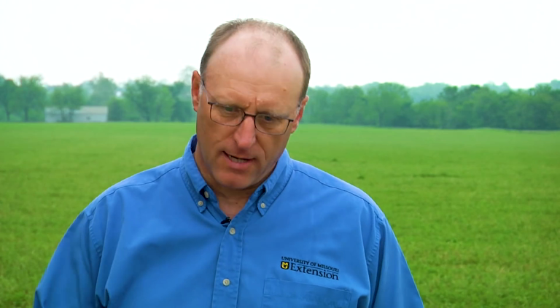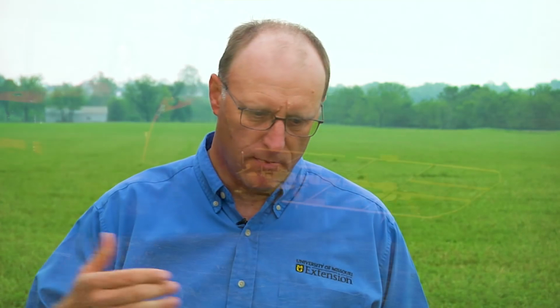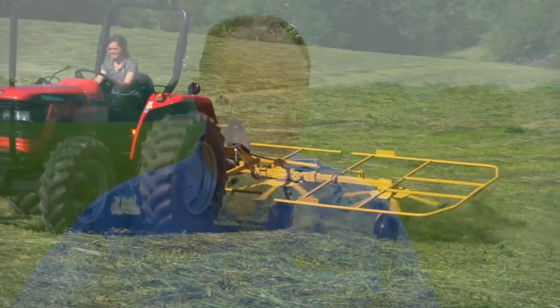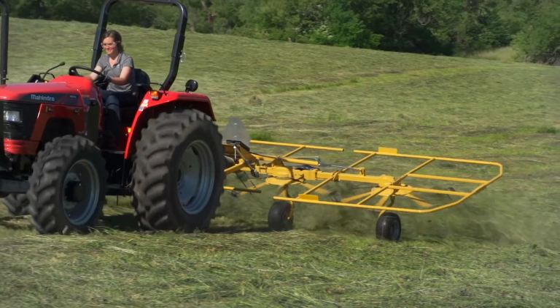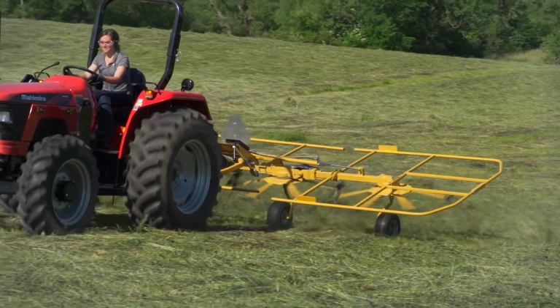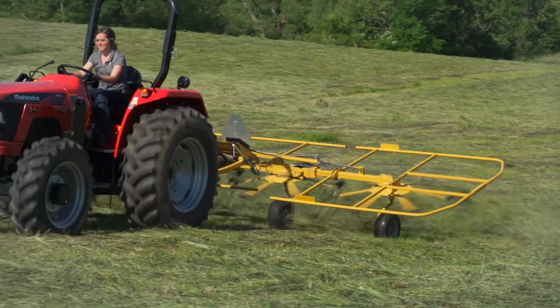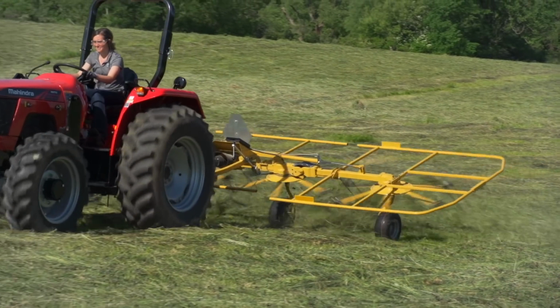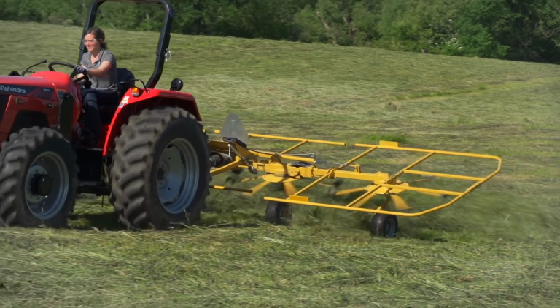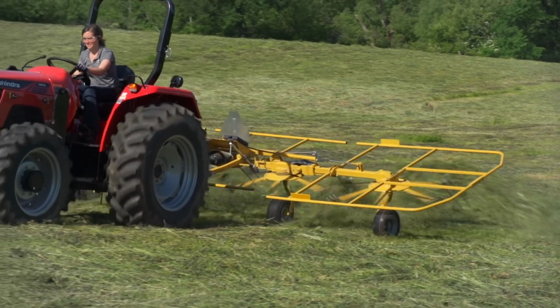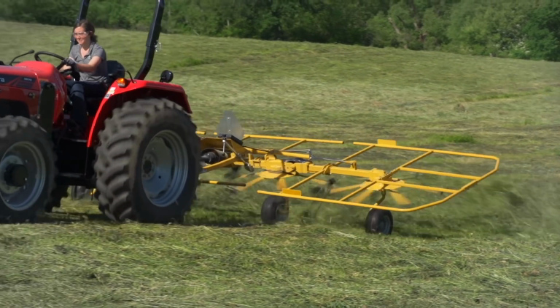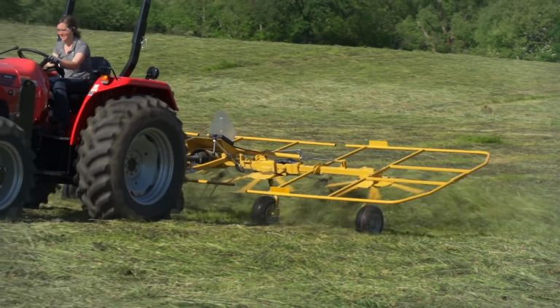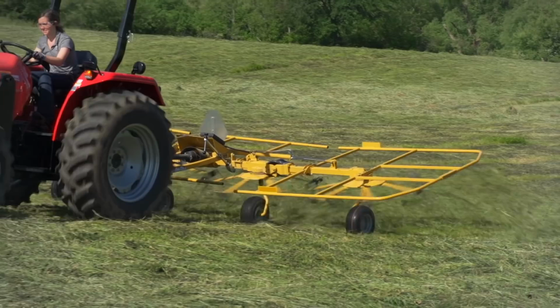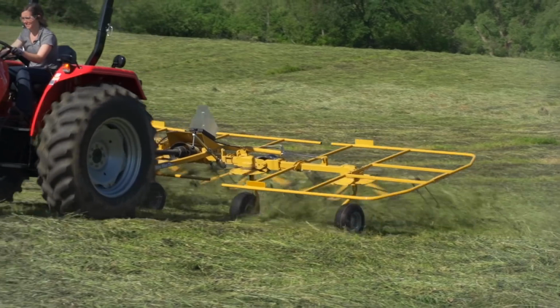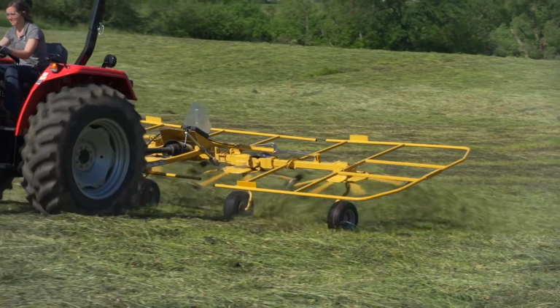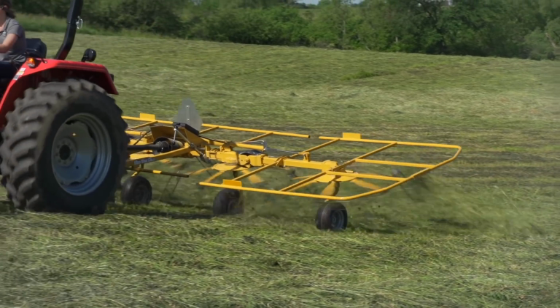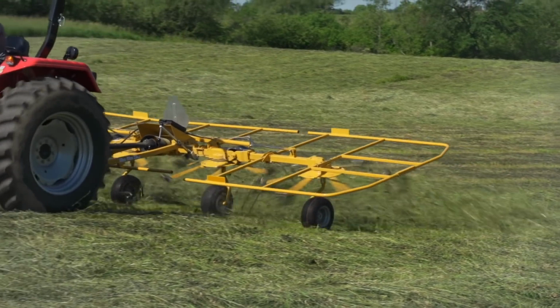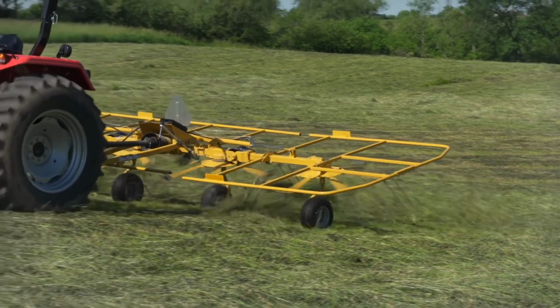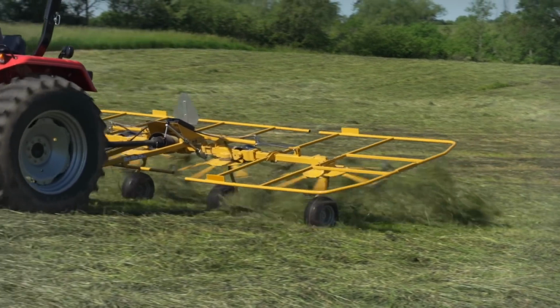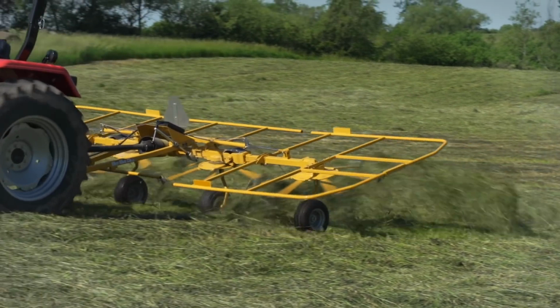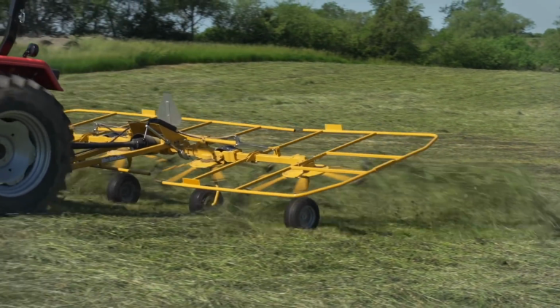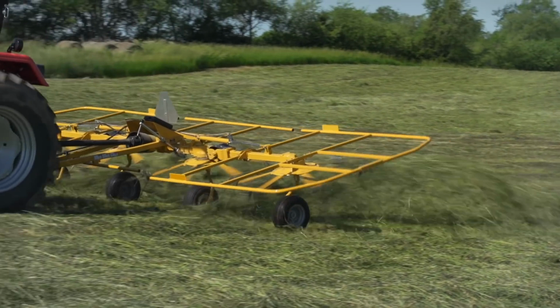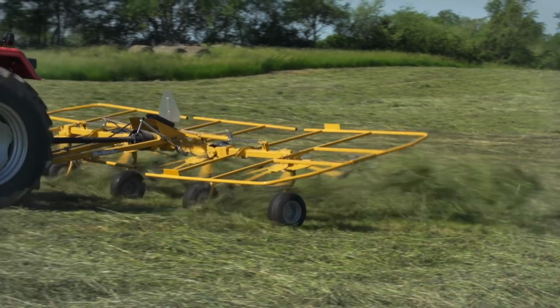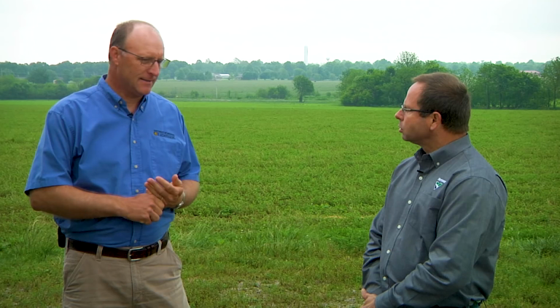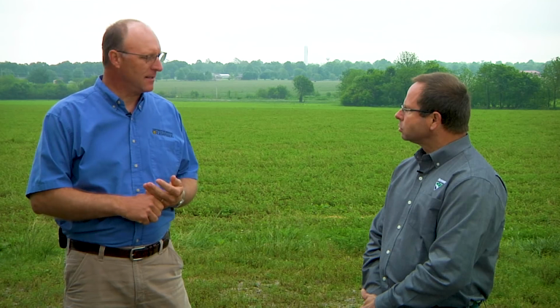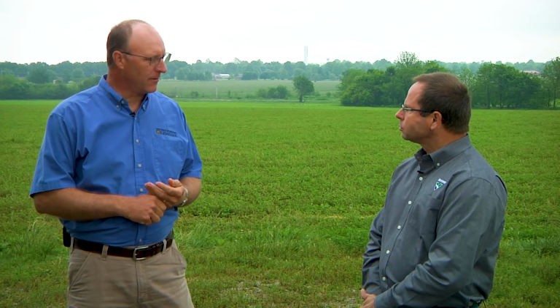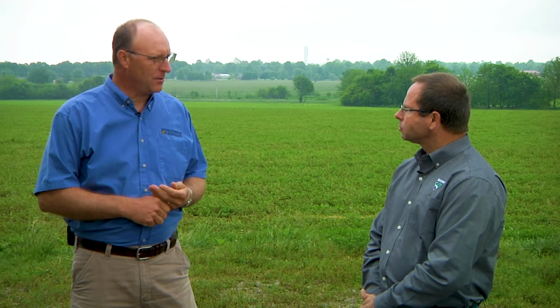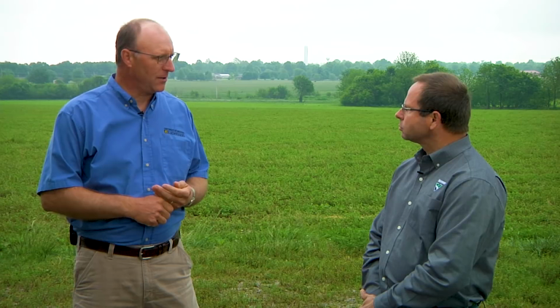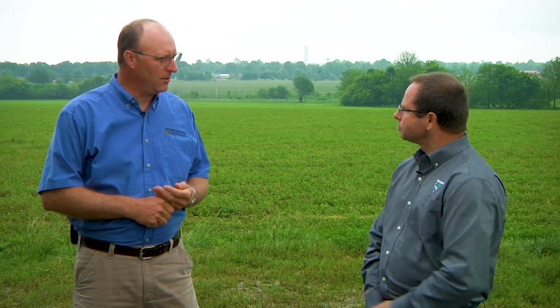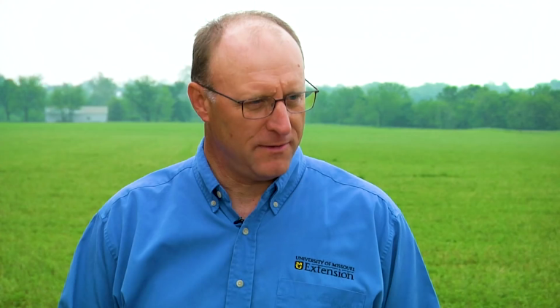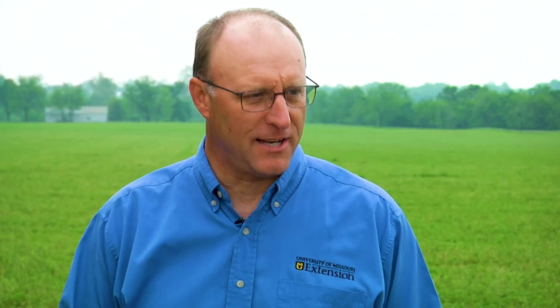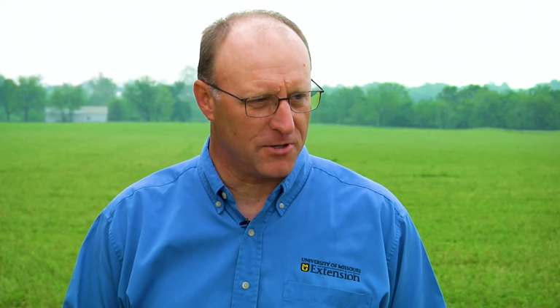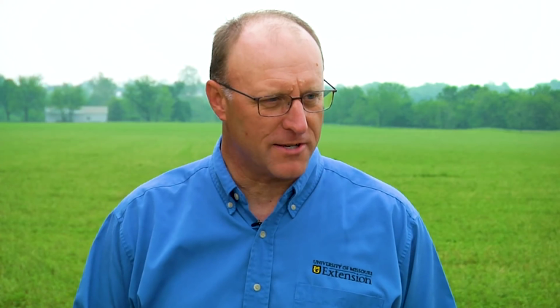Every time you run a piece of equipment through a hayfield, you can lose some dry matter tonnage. And so you really want to keep it as minimal as possible. It's just another great tool you can use, but use it at your discretion.